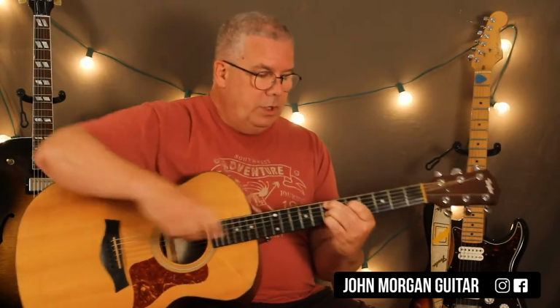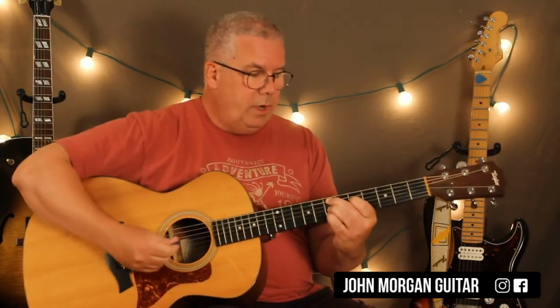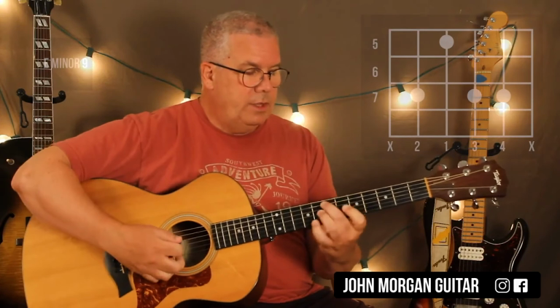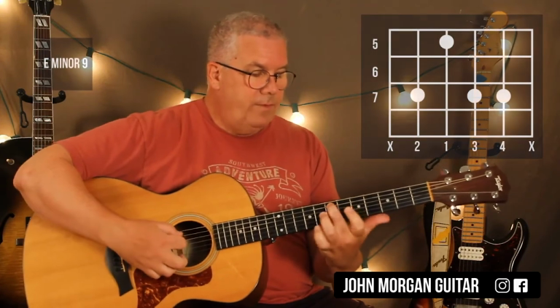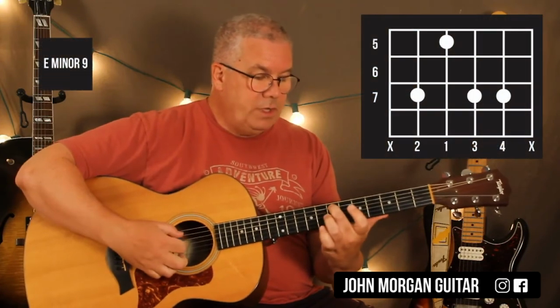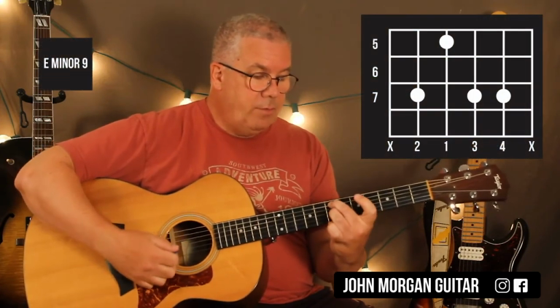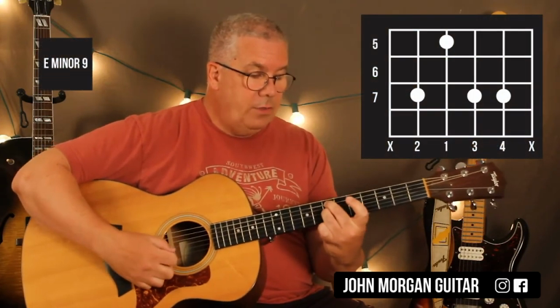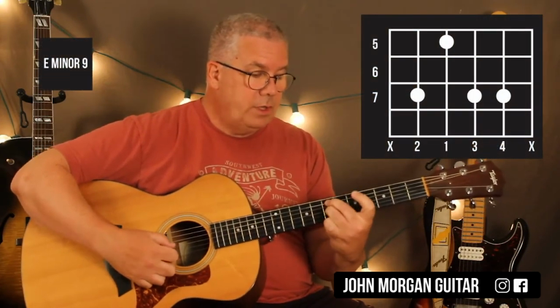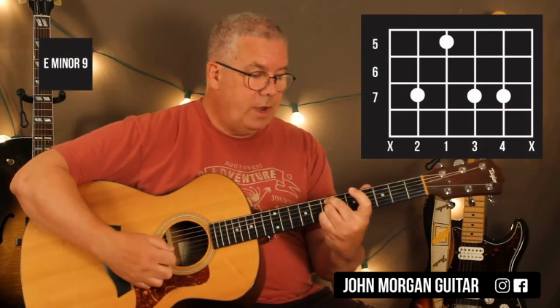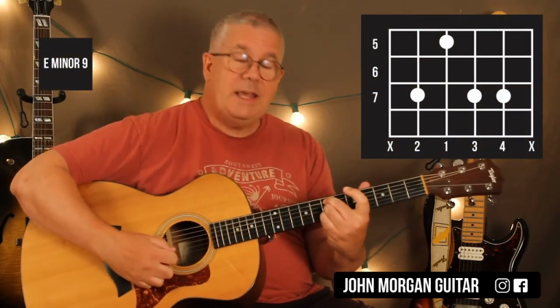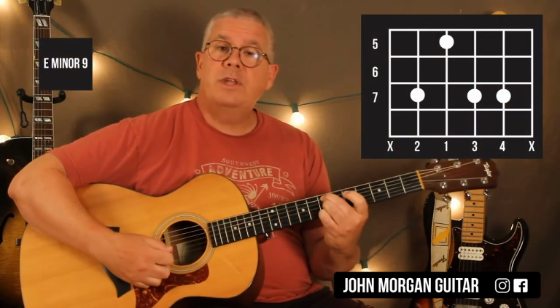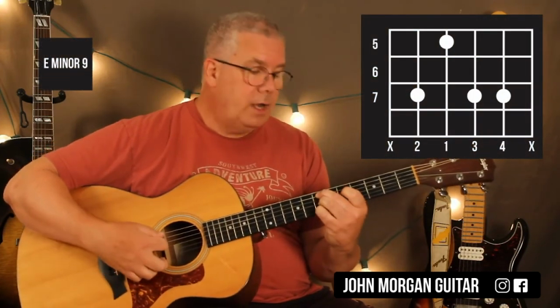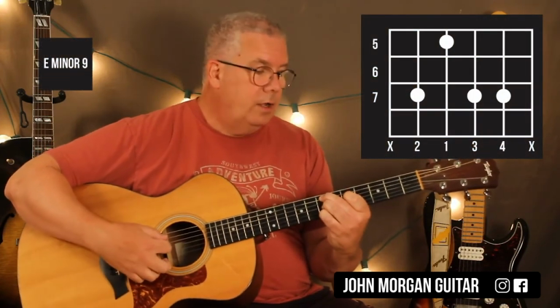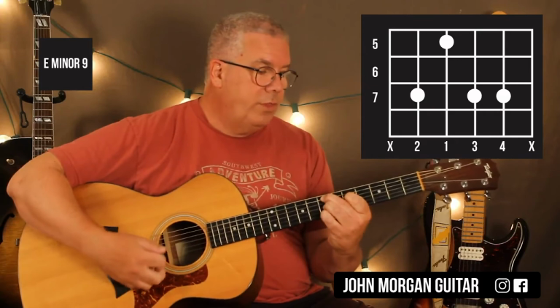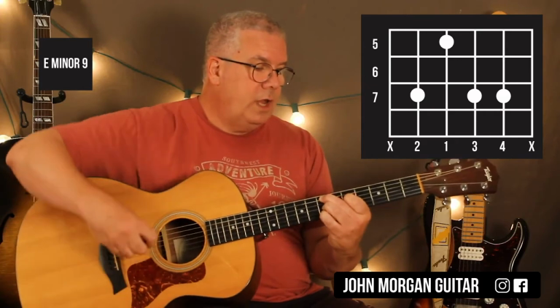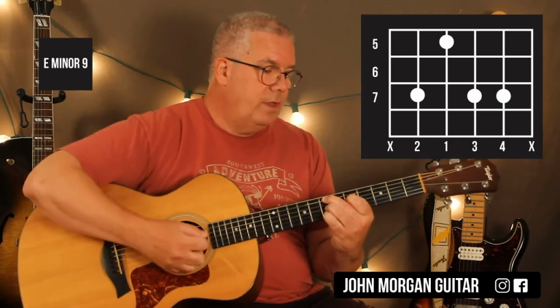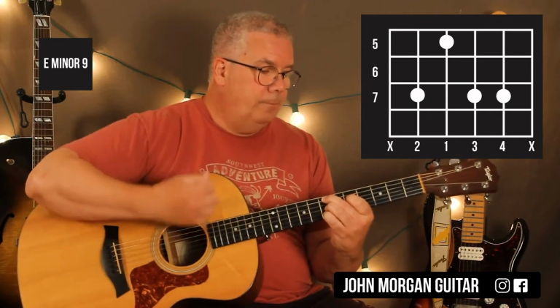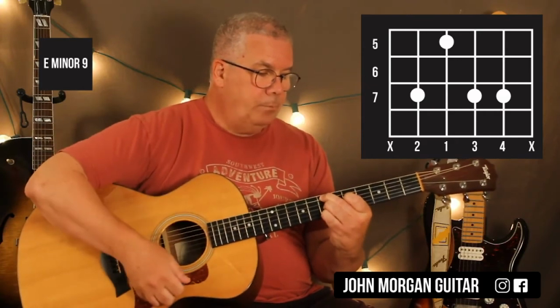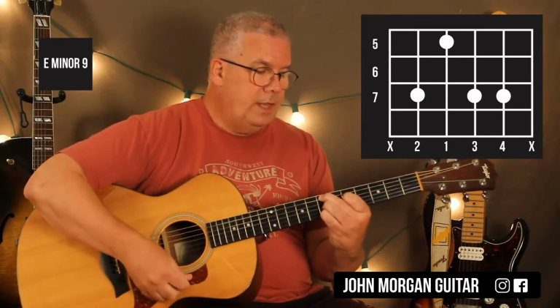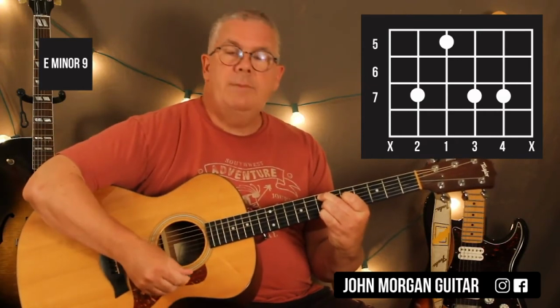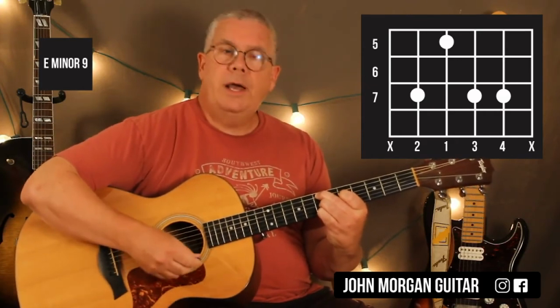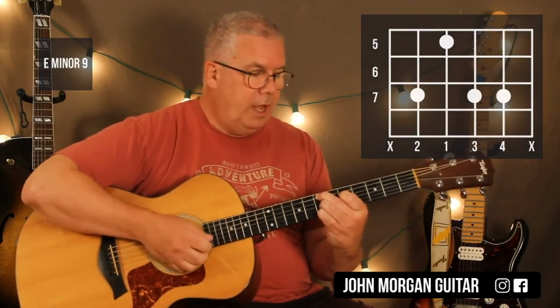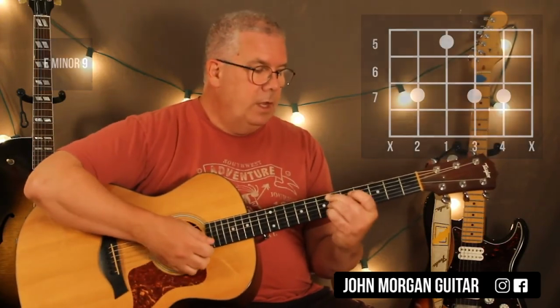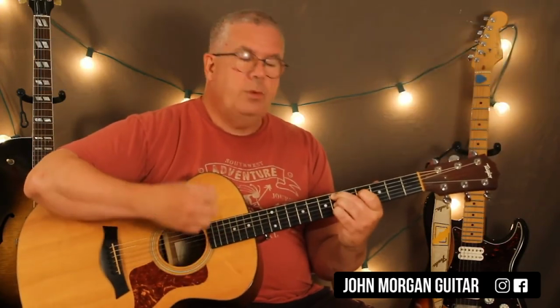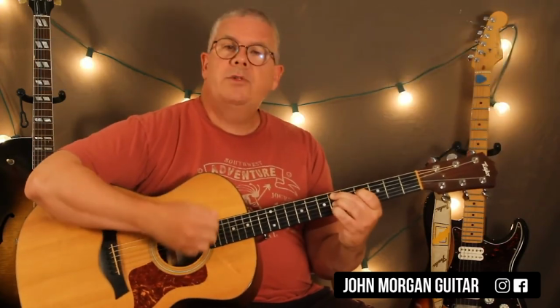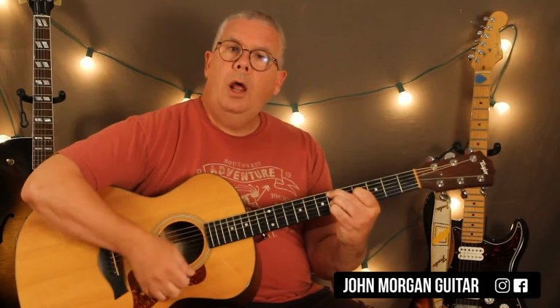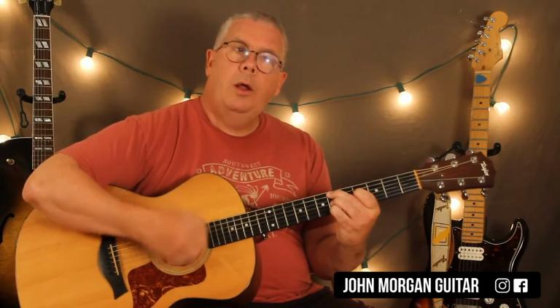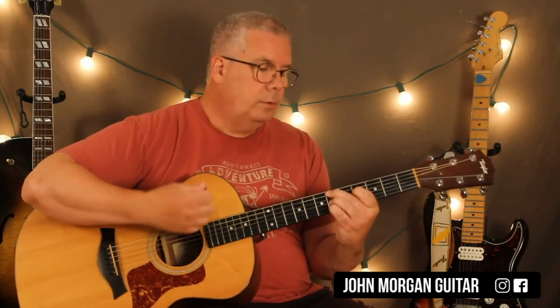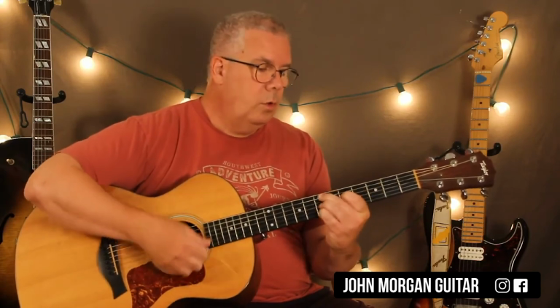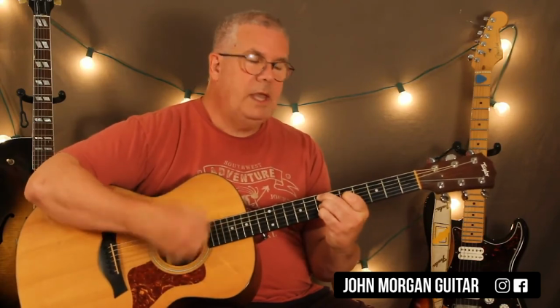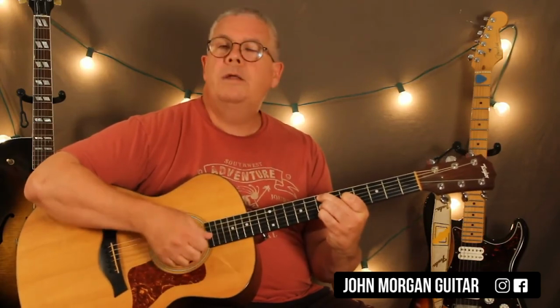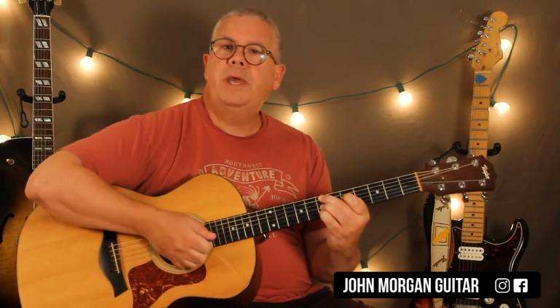The next one is the fifth string, seventh fret; third string, seventh fret; second string, seventh fret; fourth string, fifth fret. That's an E minor 9. So that's what the piano is doing — we're mimicking it as best we can on guitar.